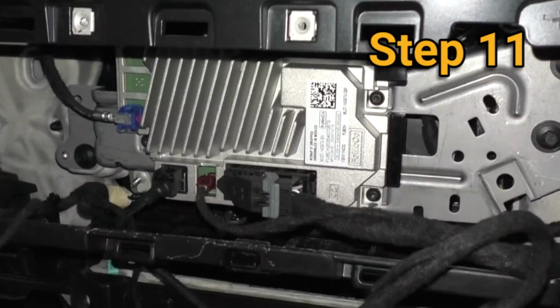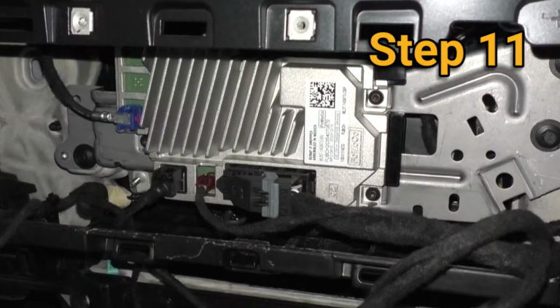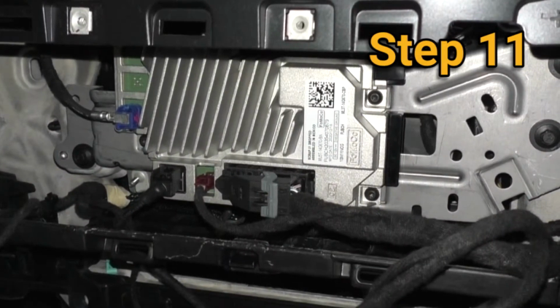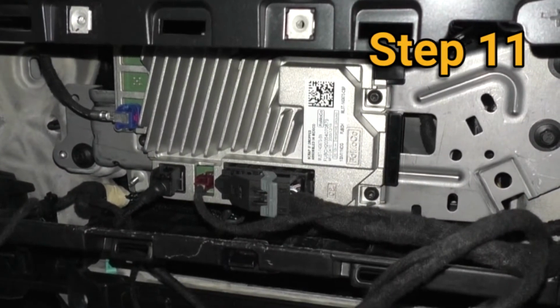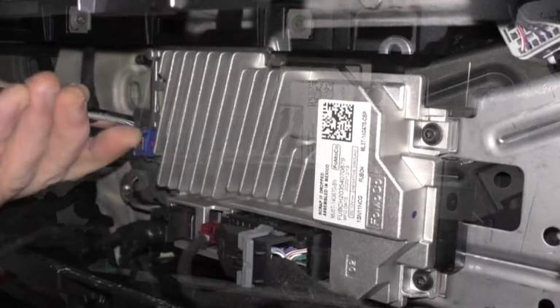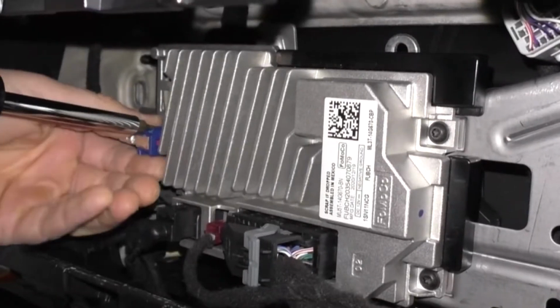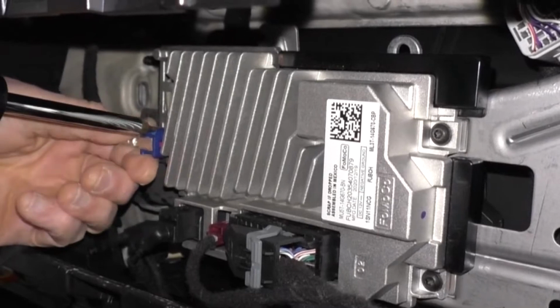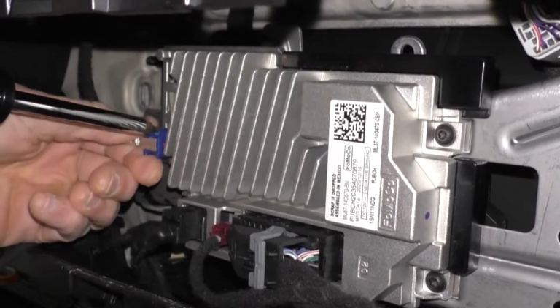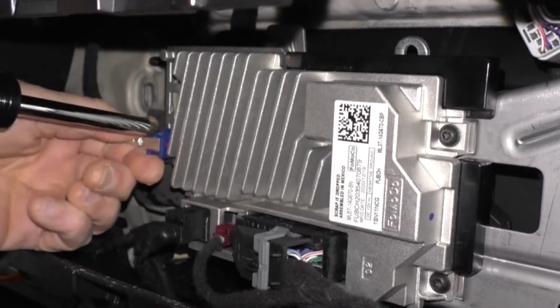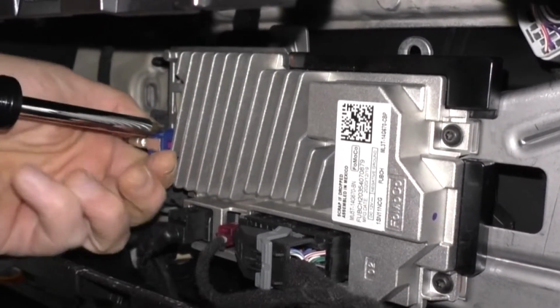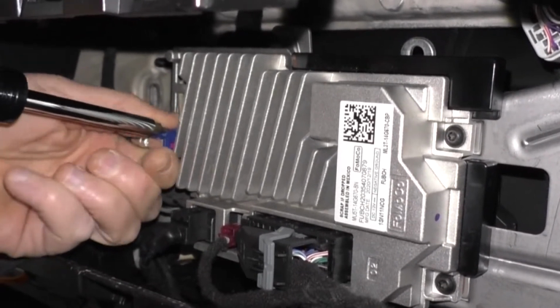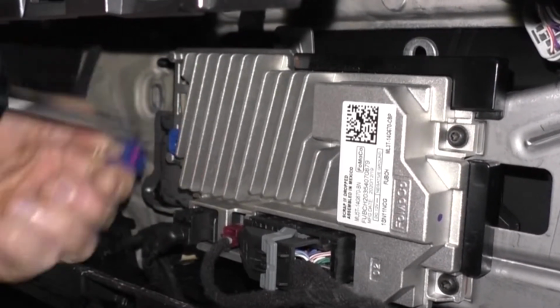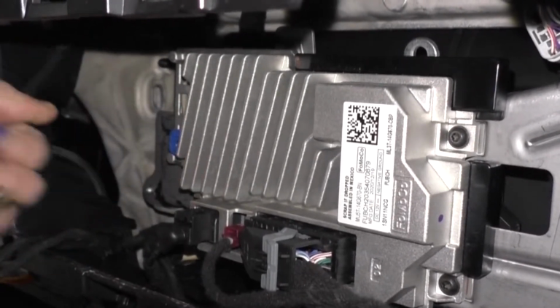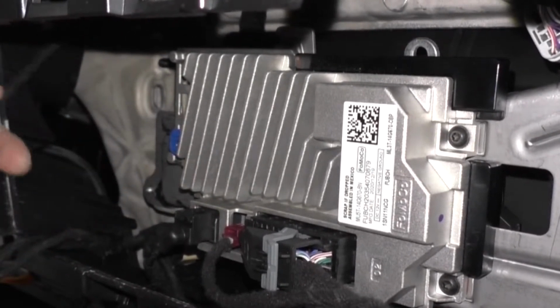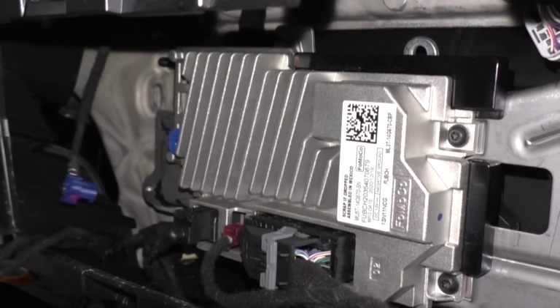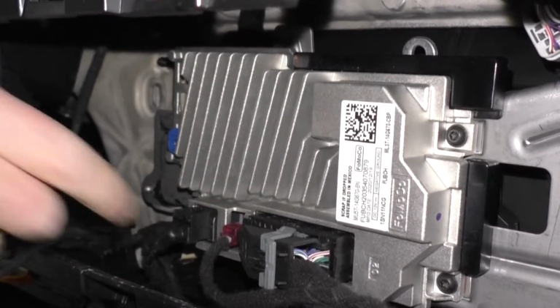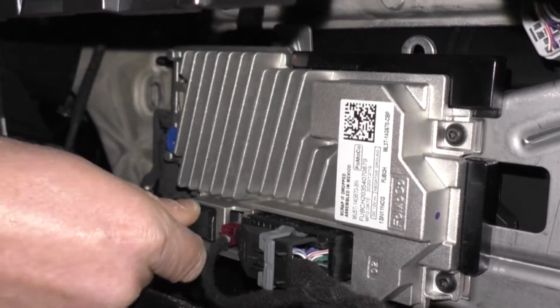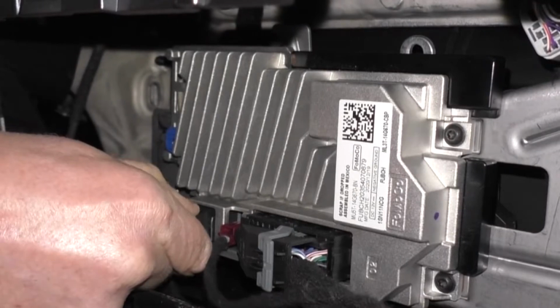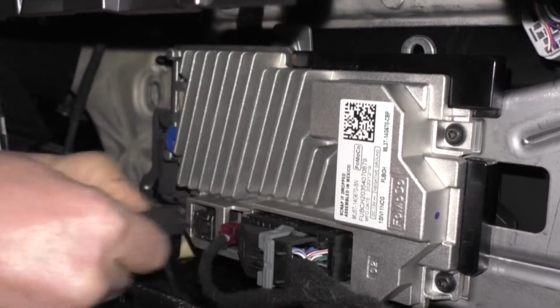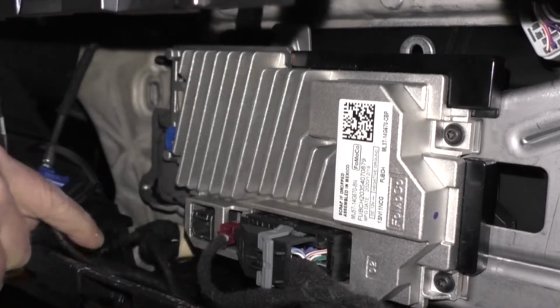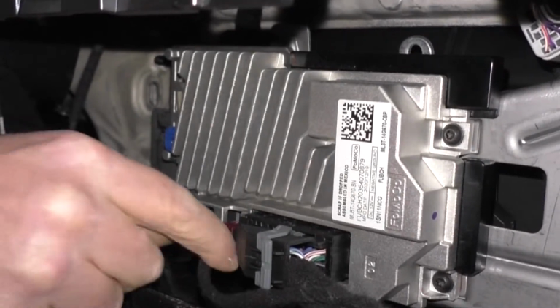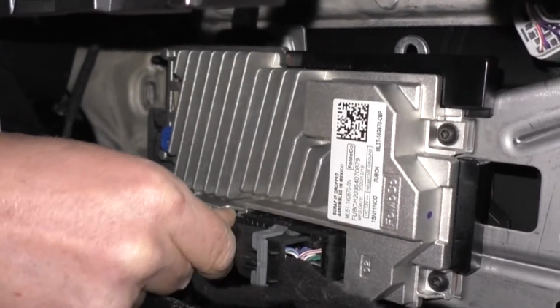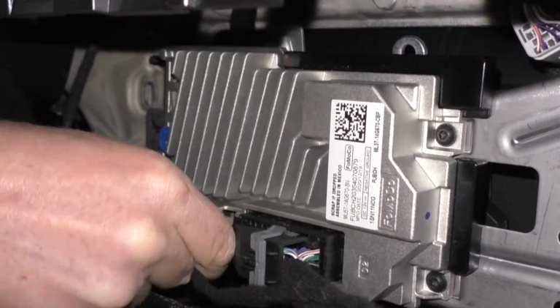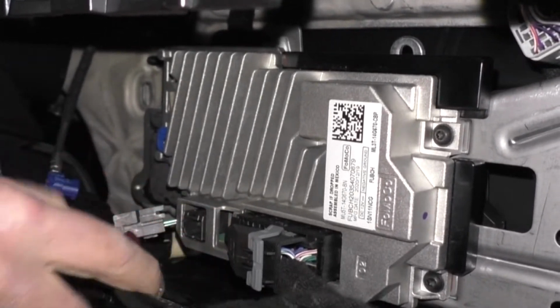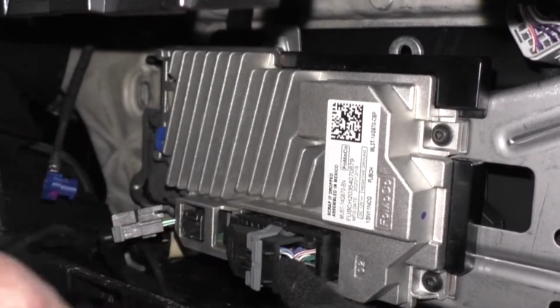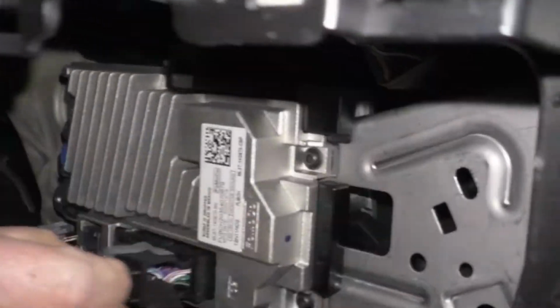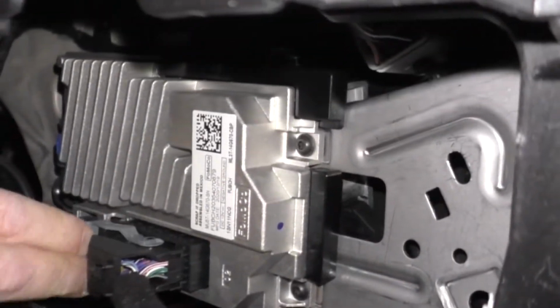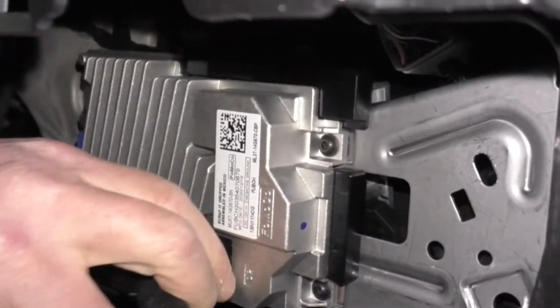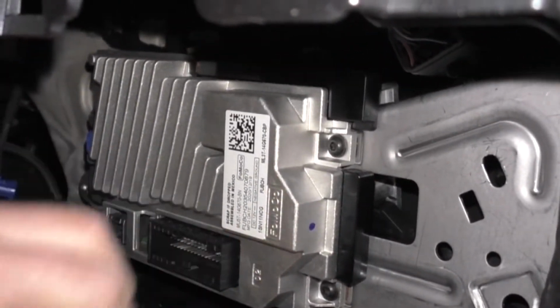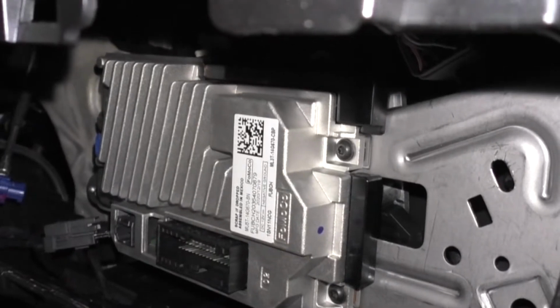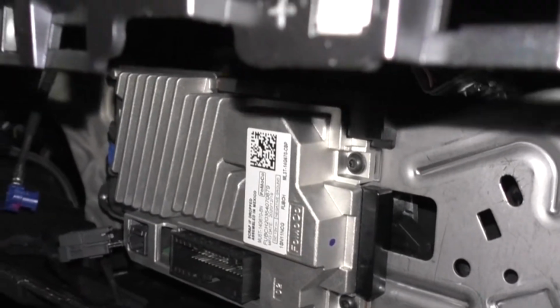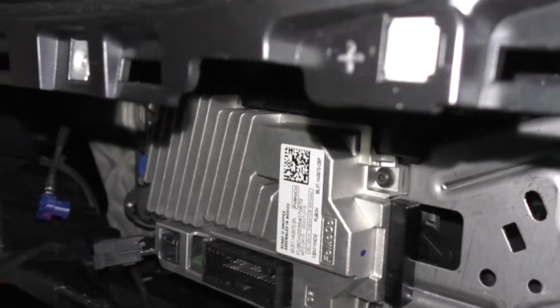Step 11: Locate the module below the radio and remove the connectors from the module. This vehicle has 4 connectors. Depending on your vehicle's trim, there may be more or less connectors that will need to be removed.